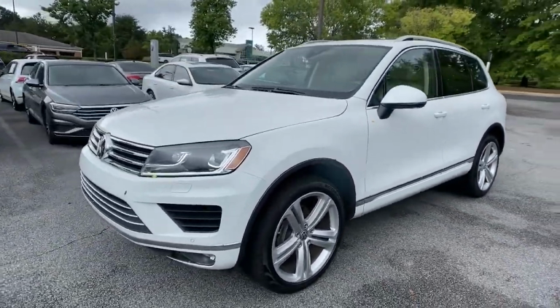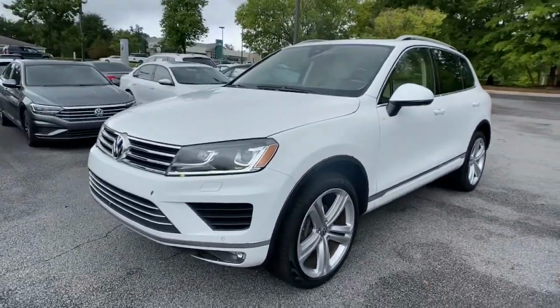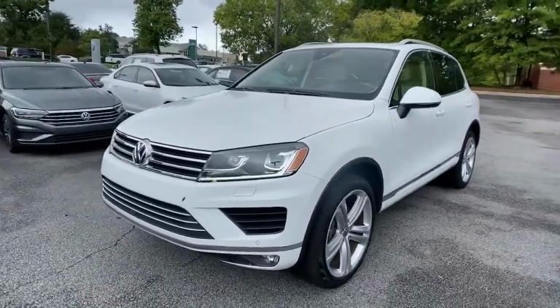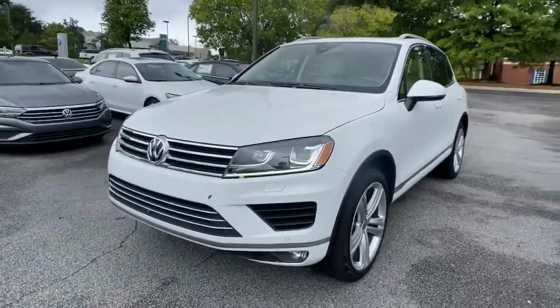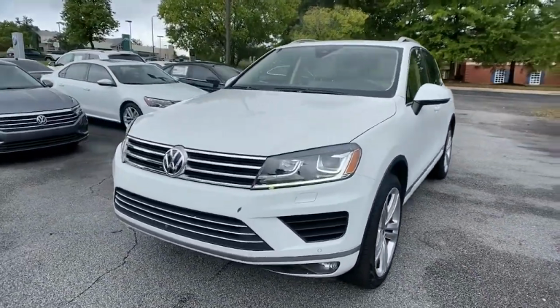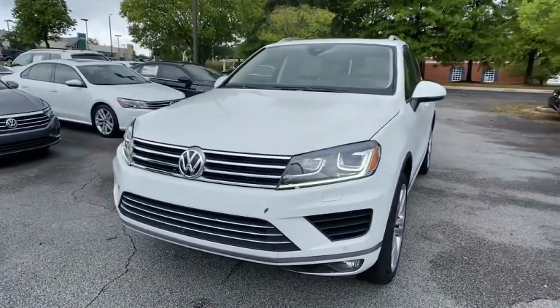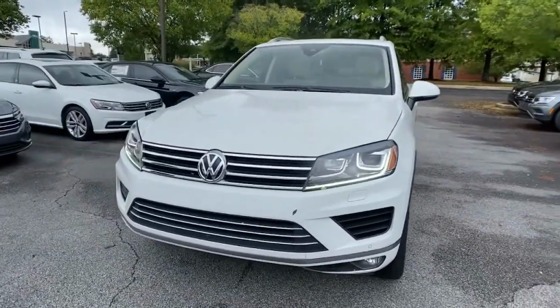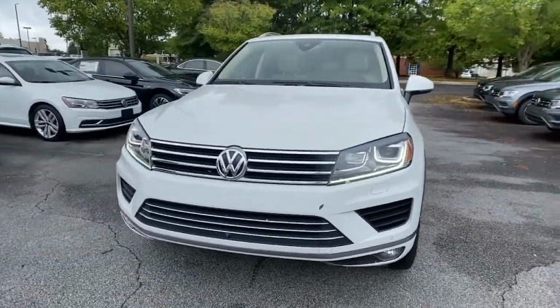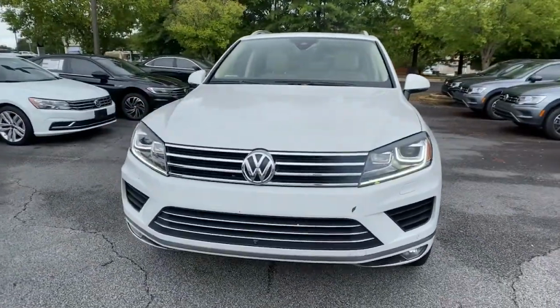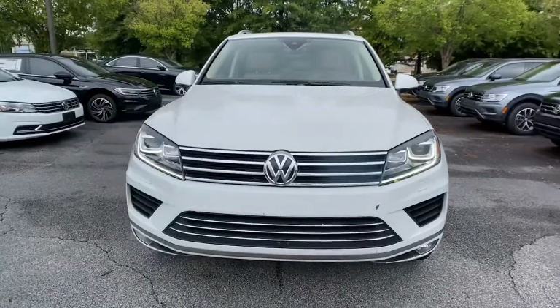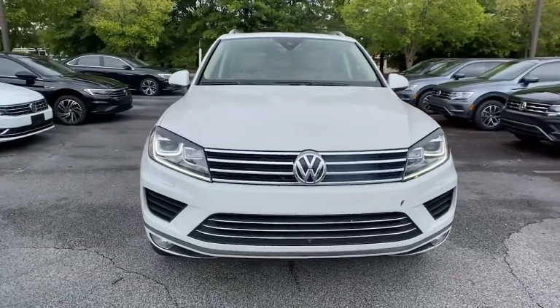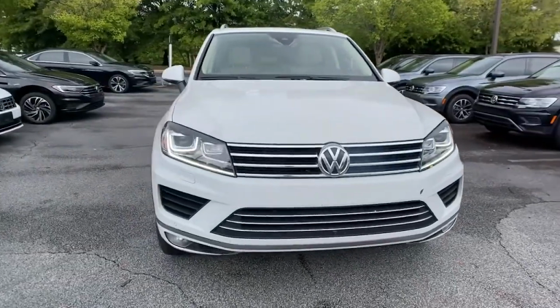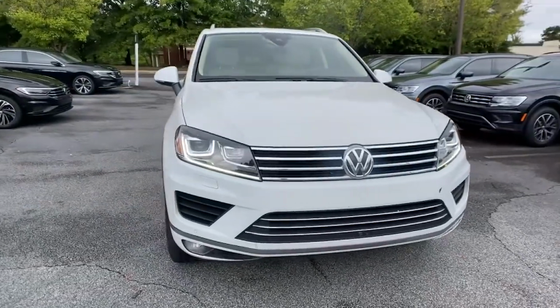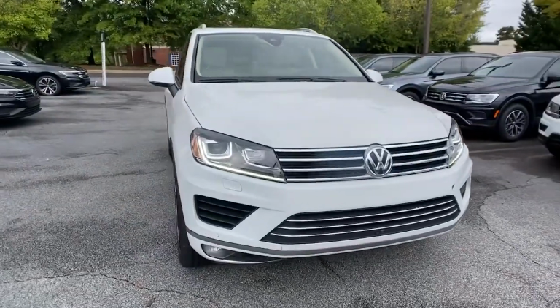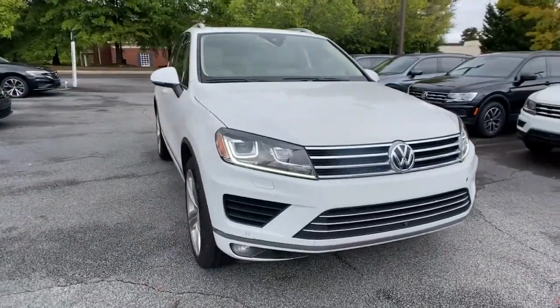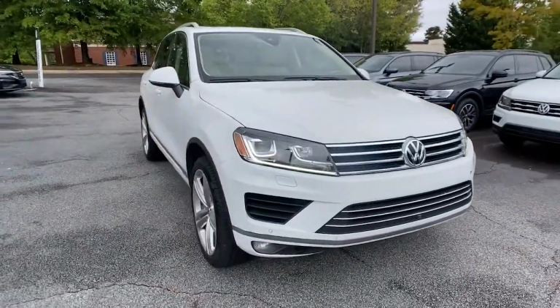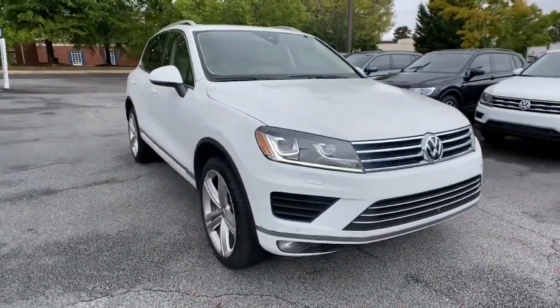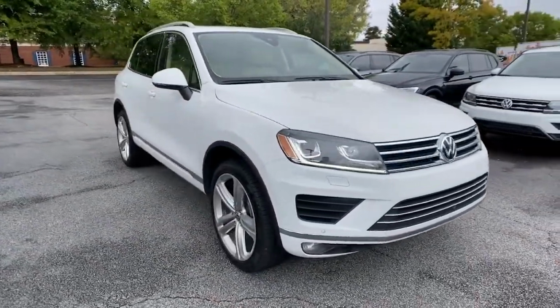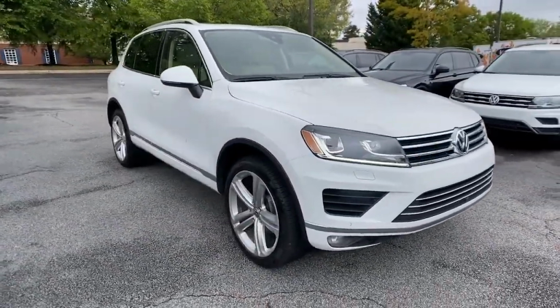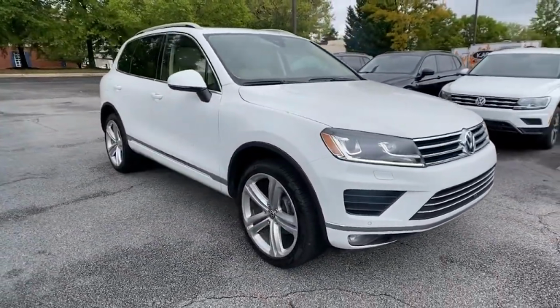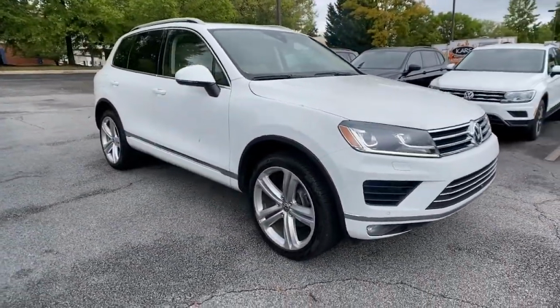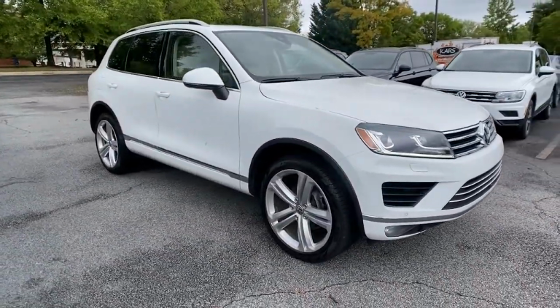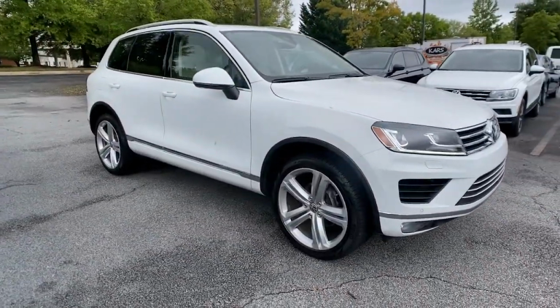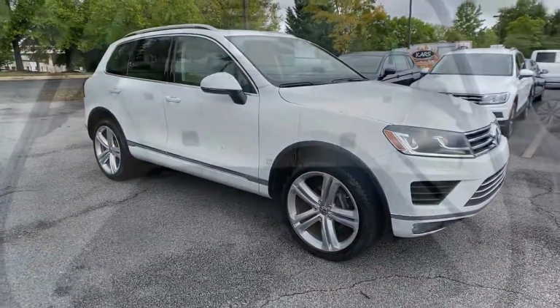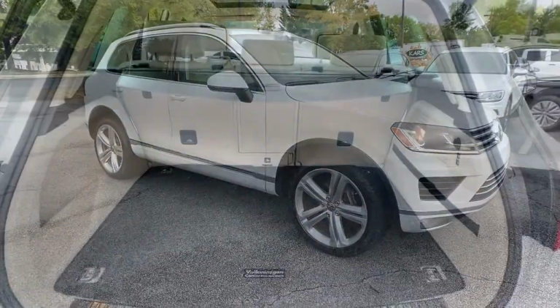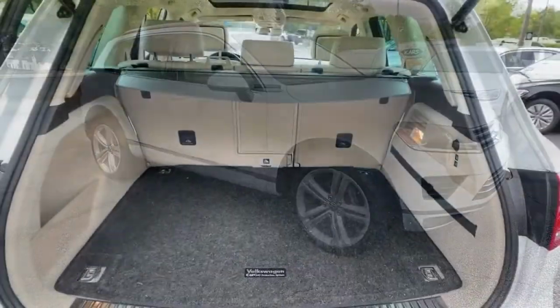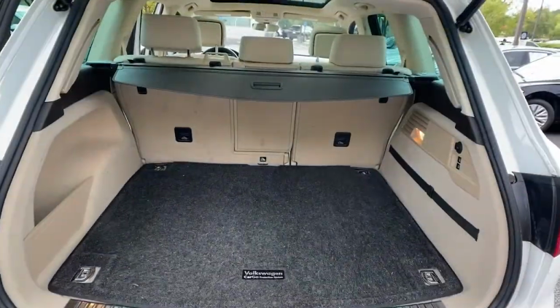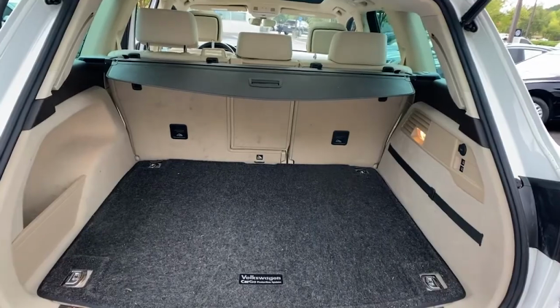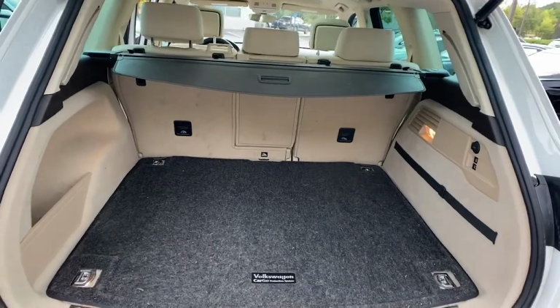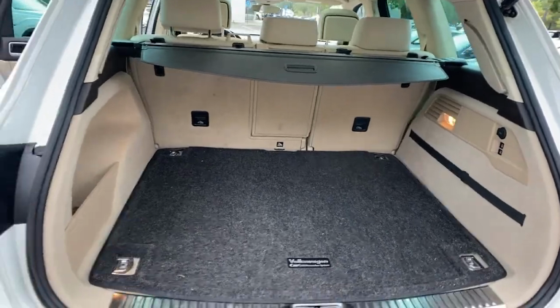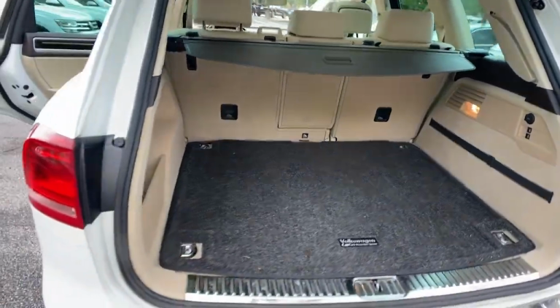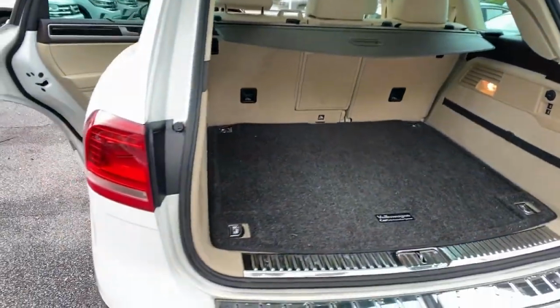All-wheel drive, an upscale passenger-focused cabin, and sleek modern looks come together beautifully in this versatile midsize SUV.